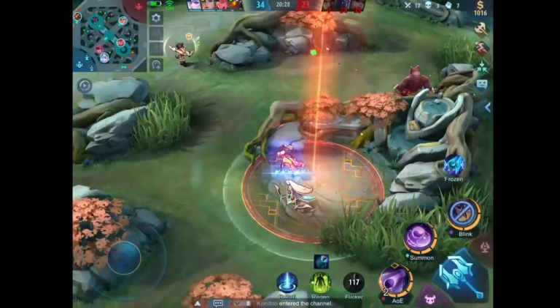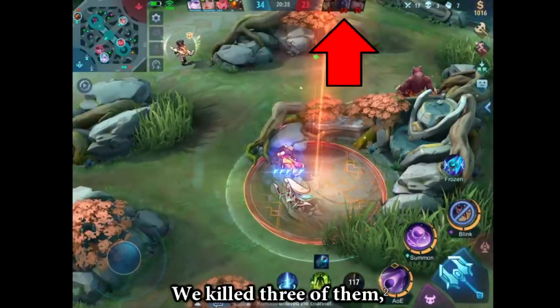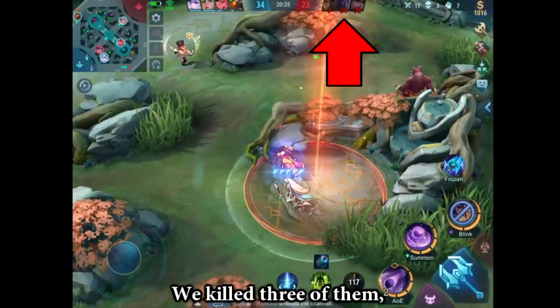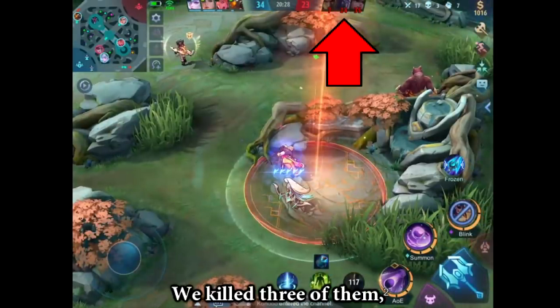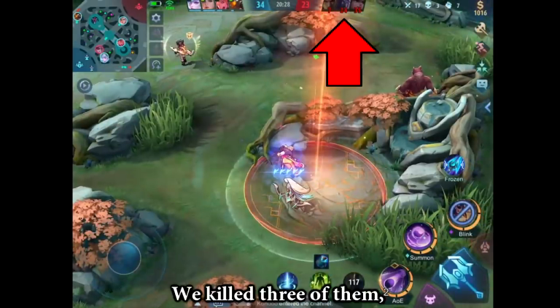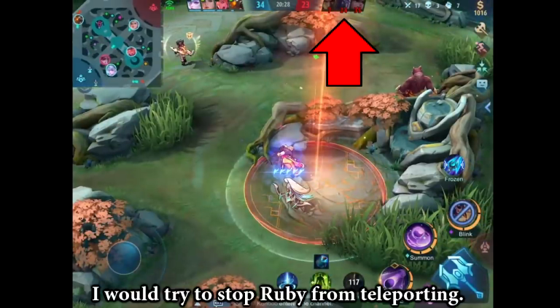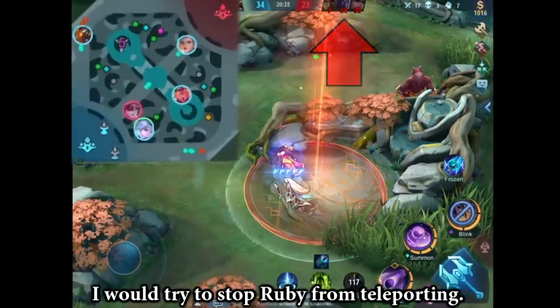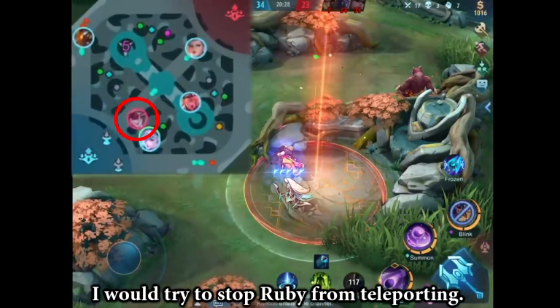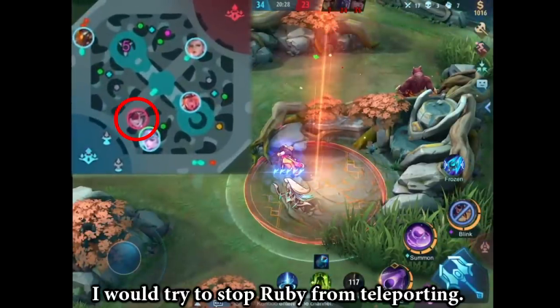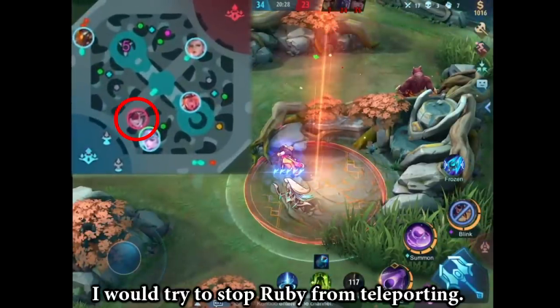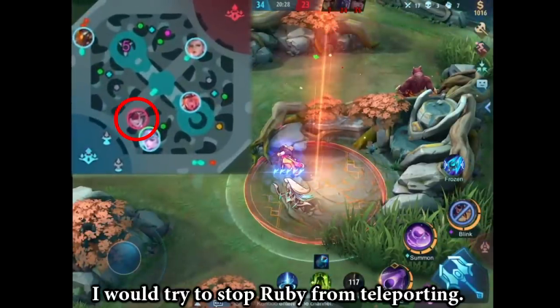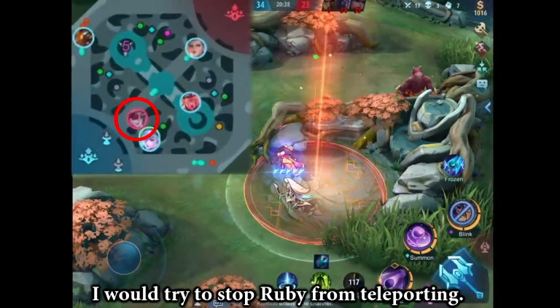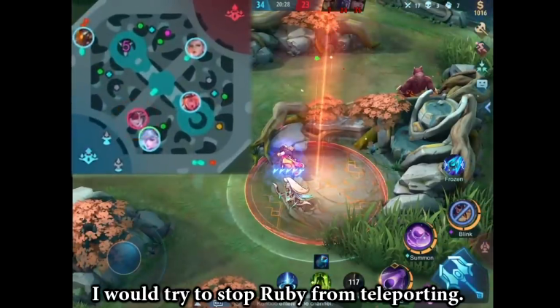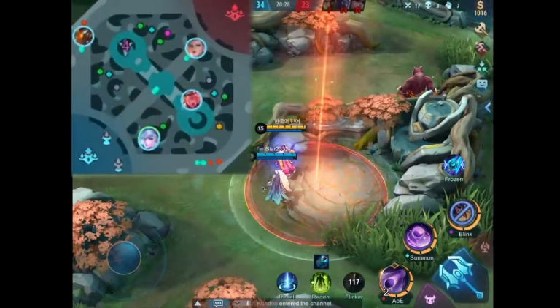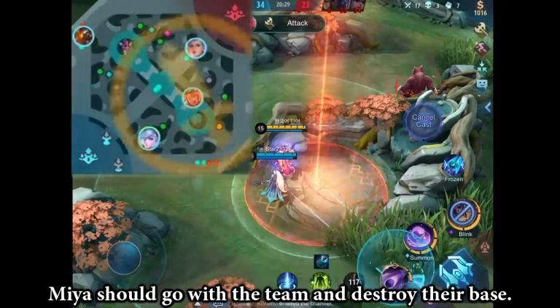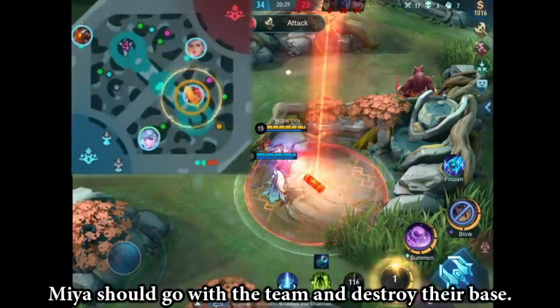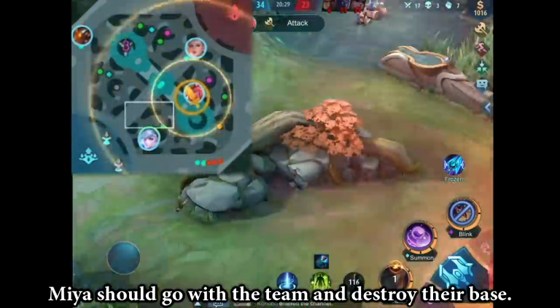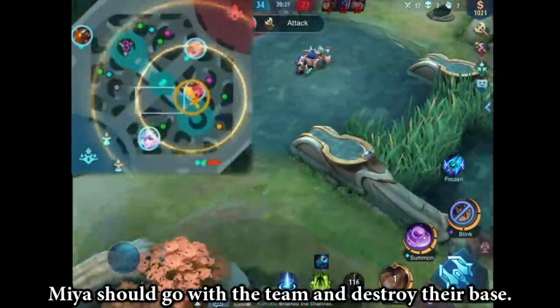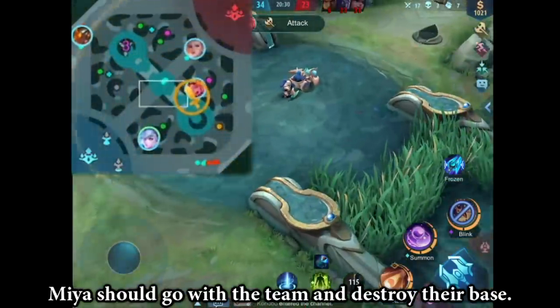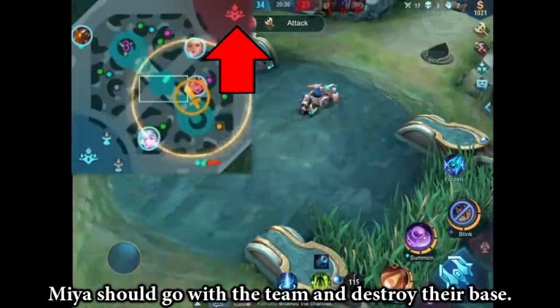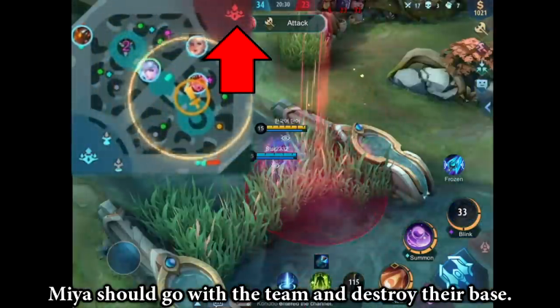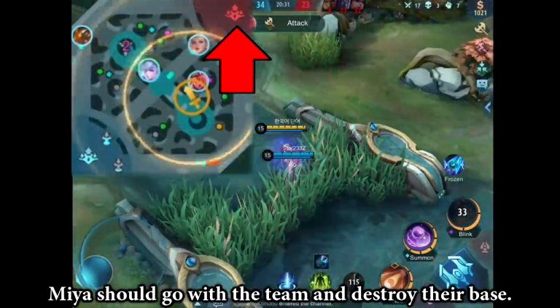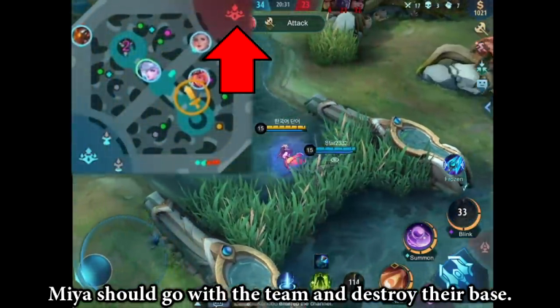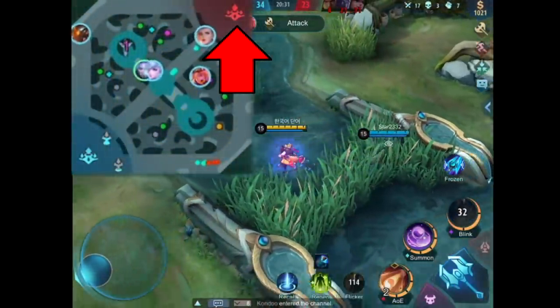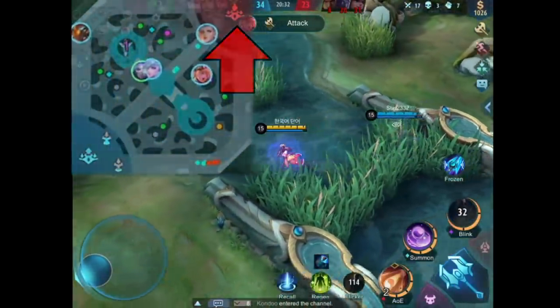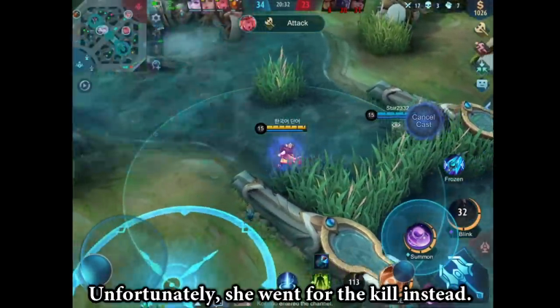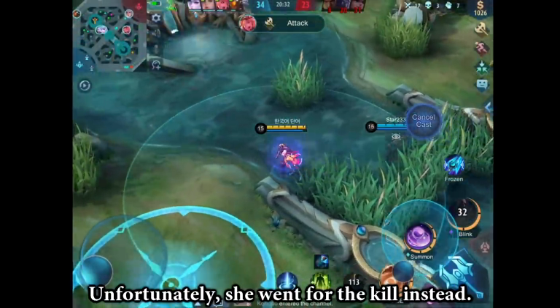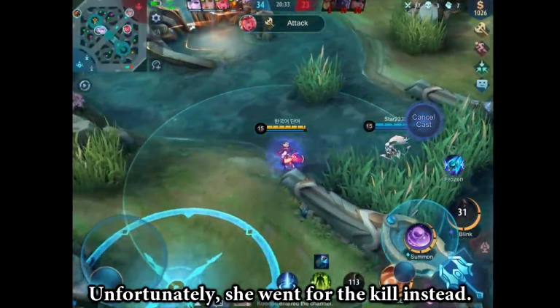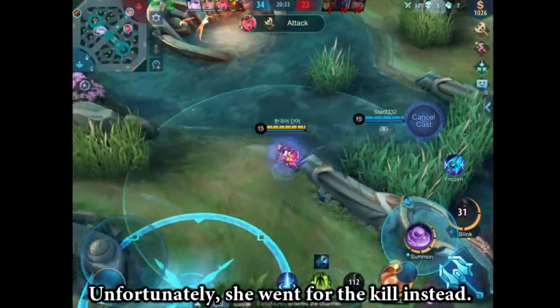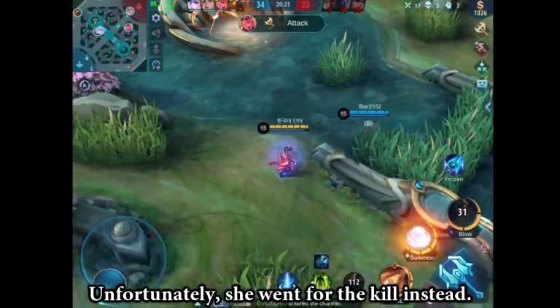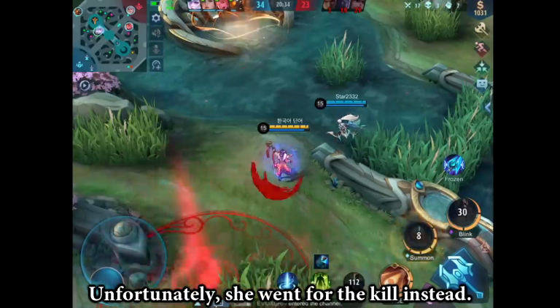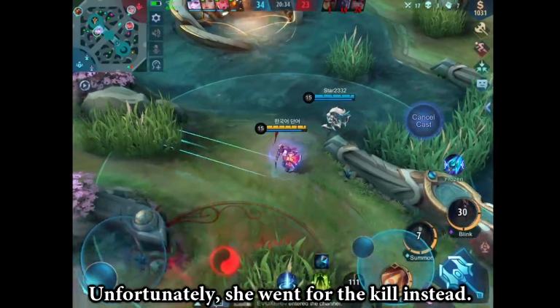We killed three of them. I will try to stop Ruby from teleporting. Miya should go with the team and destroy their base. Unfortunately, she went for the kill instead.